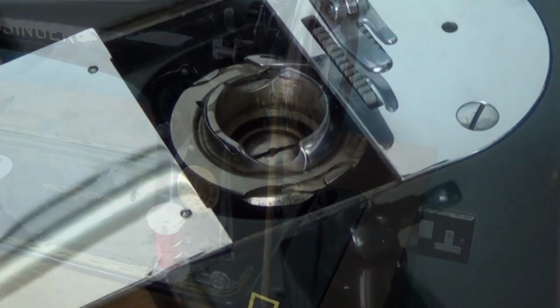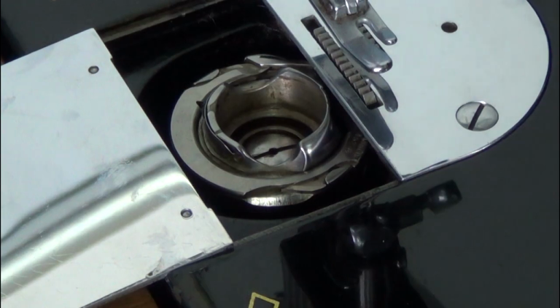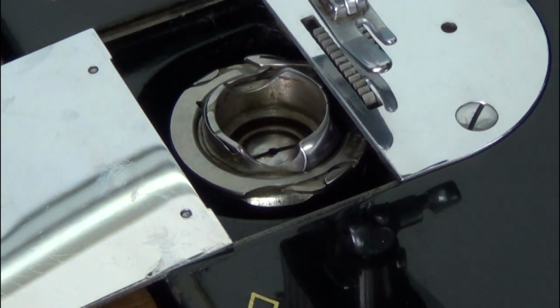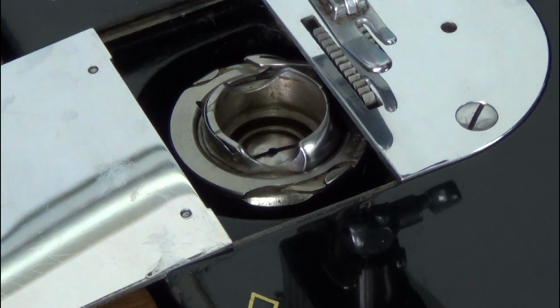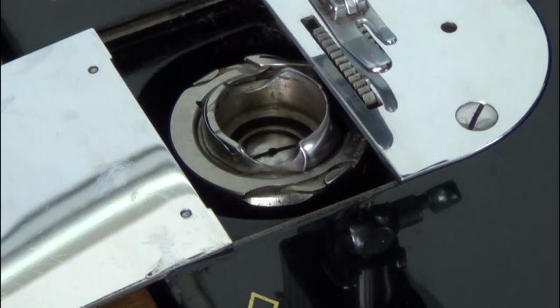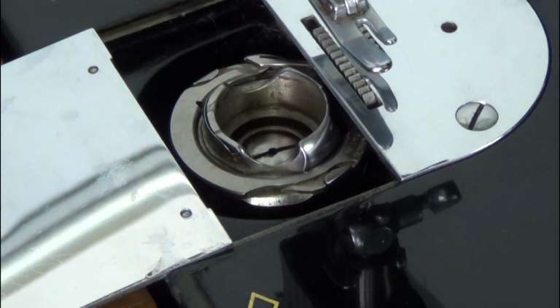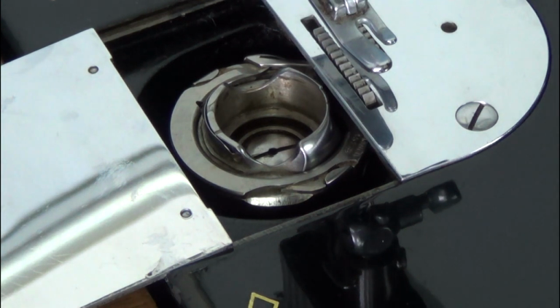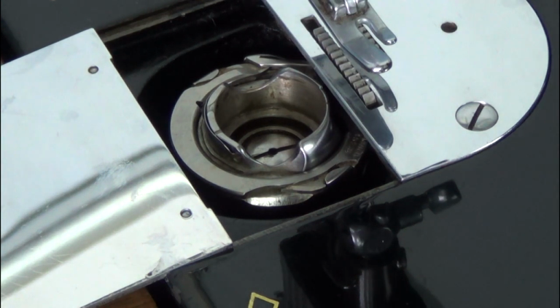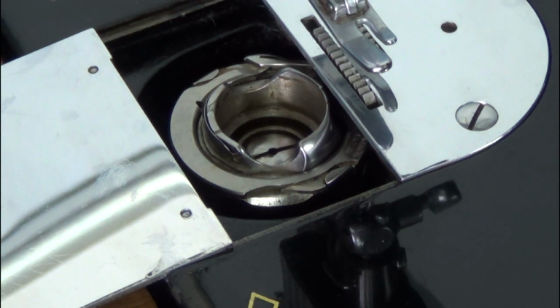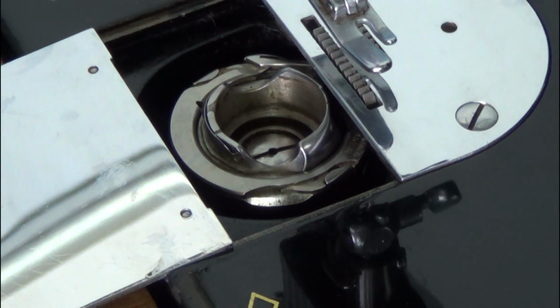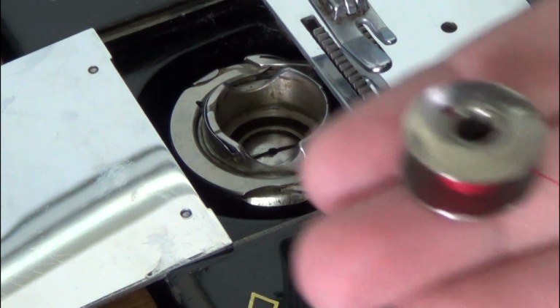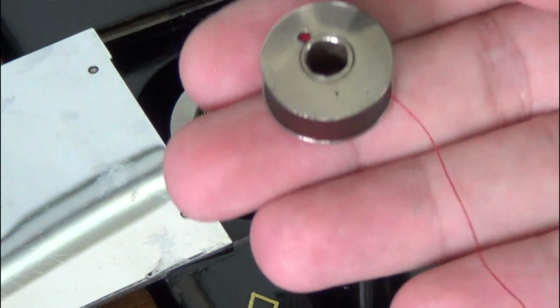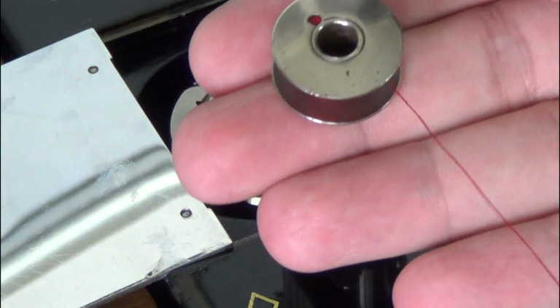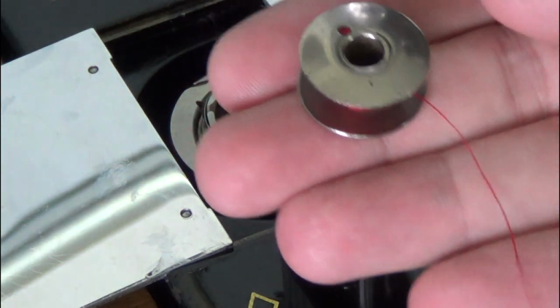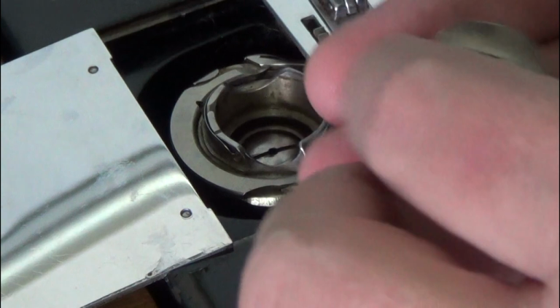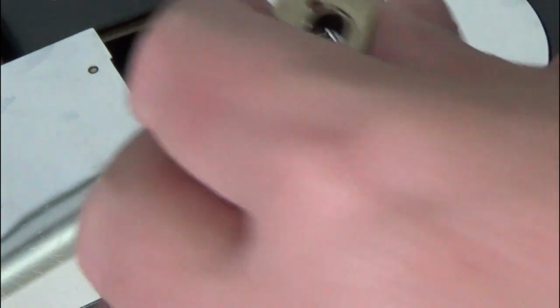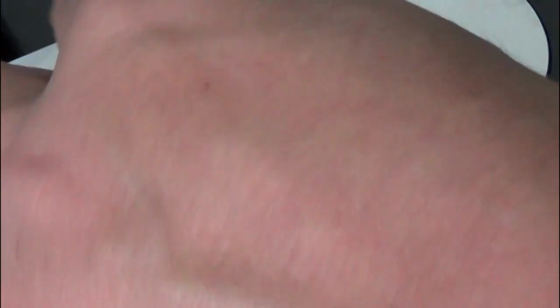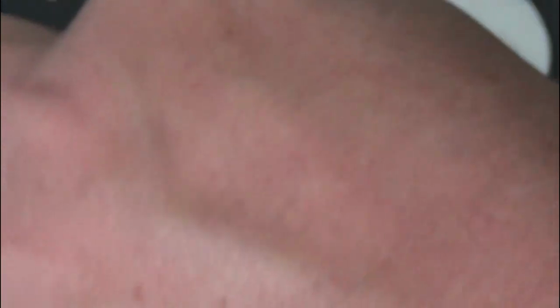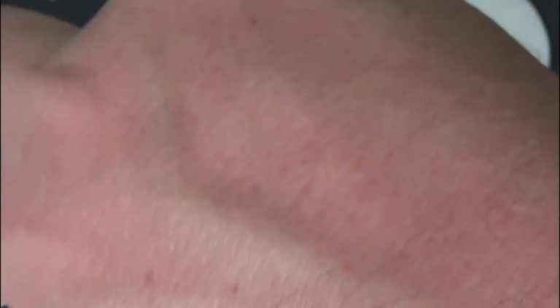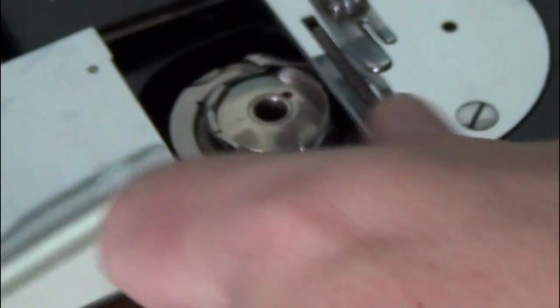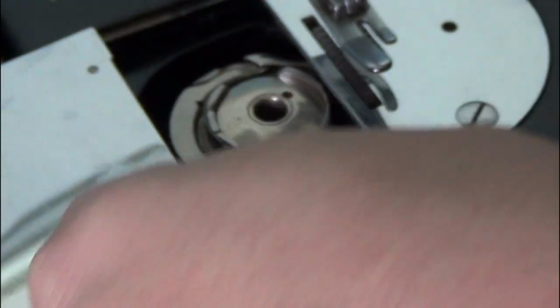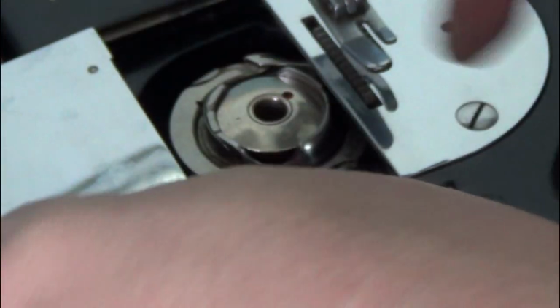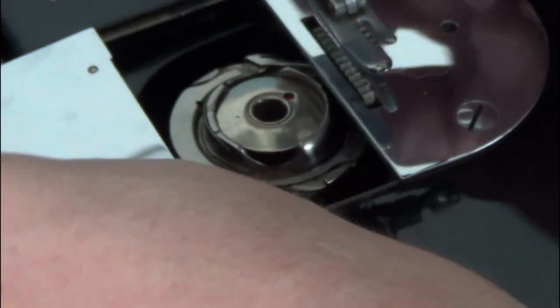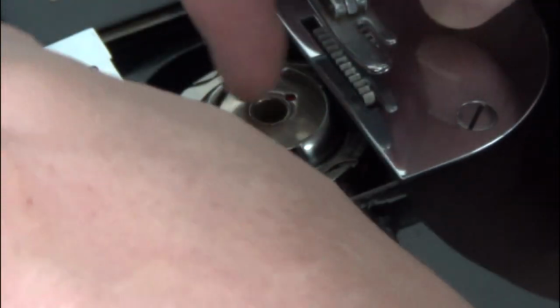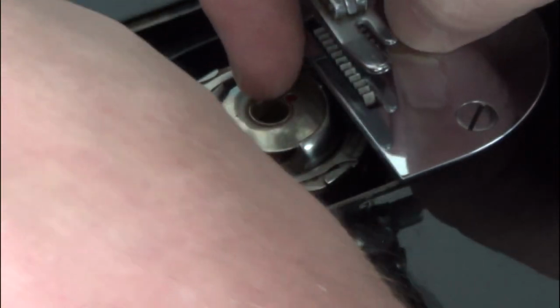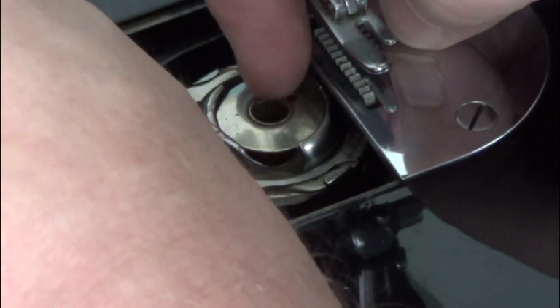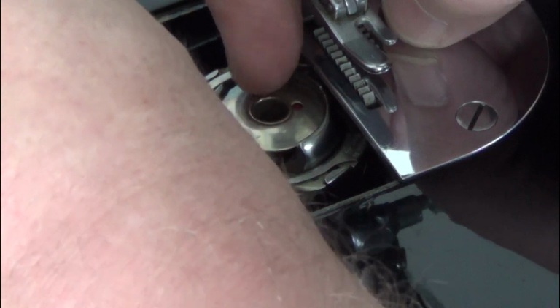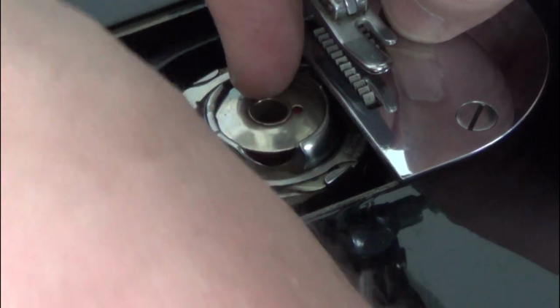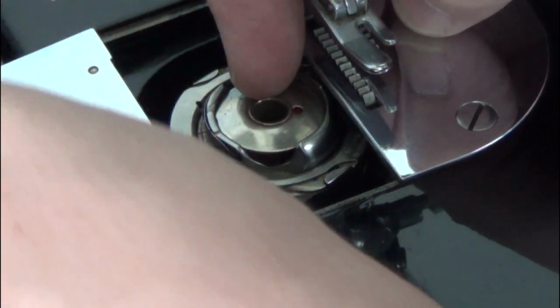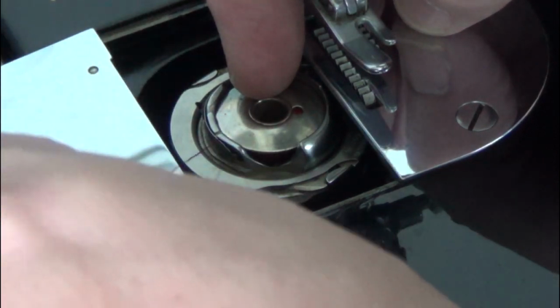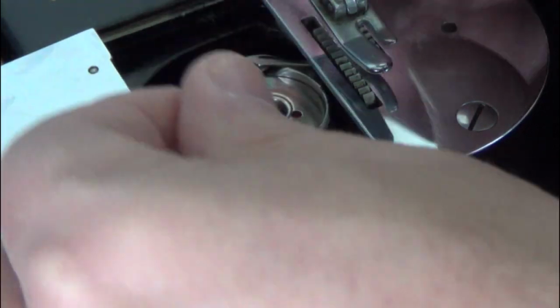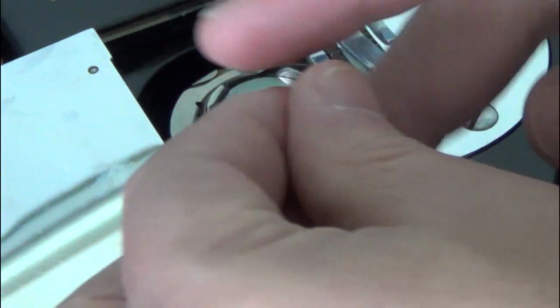Re-engage the stop motion knob and drop the bobbin into the case. The bobbin goes in with the thread coming off in a clockwise fashion. Feed the thread through the notch in the bobbin case, and down and across towards the needle.